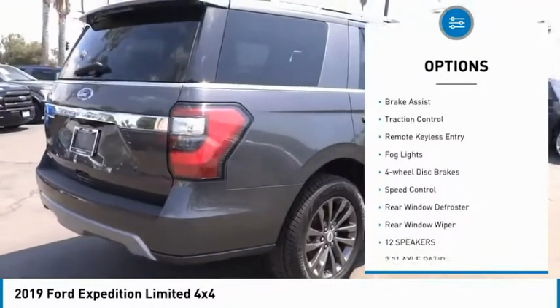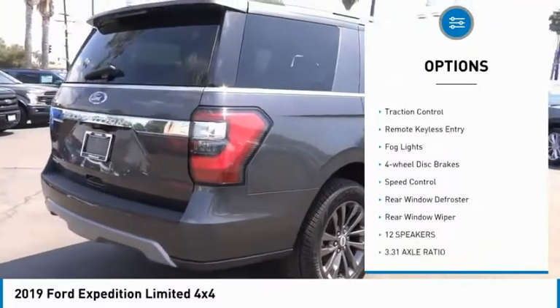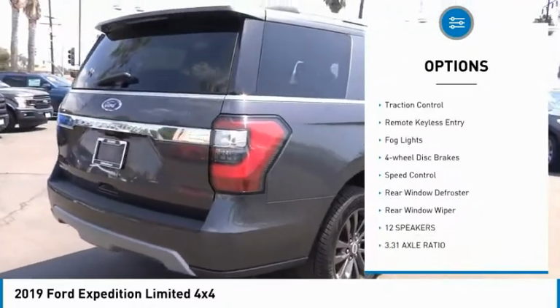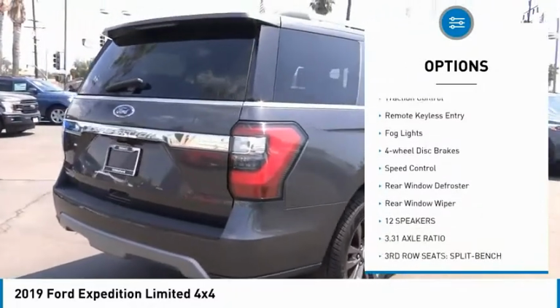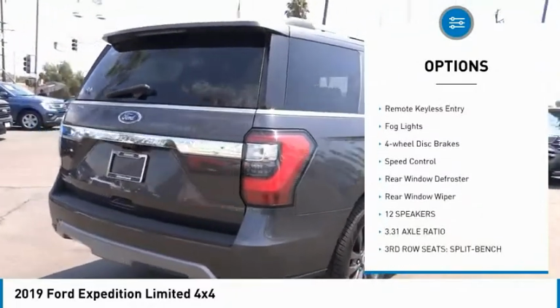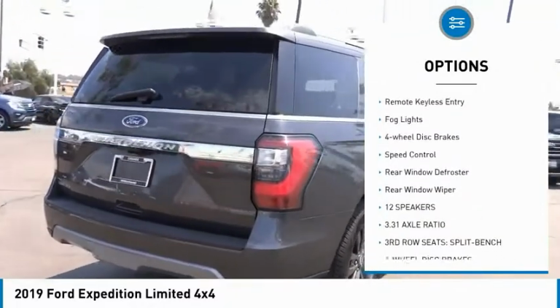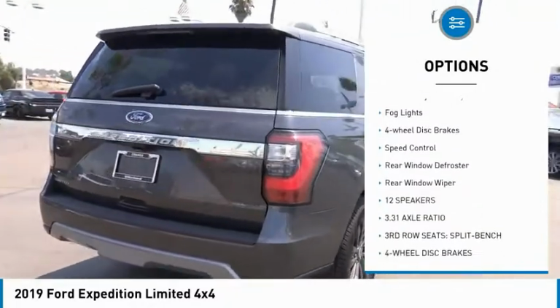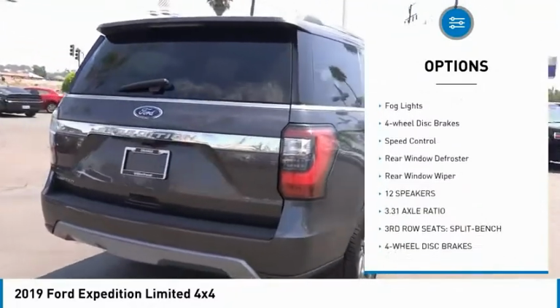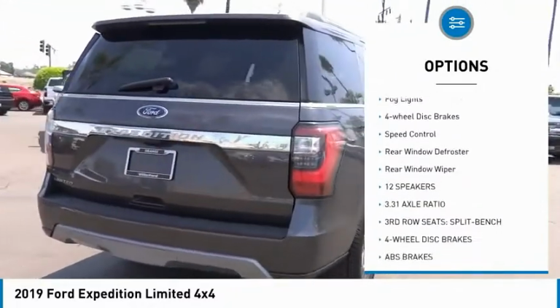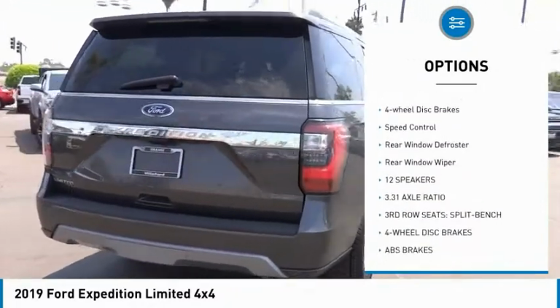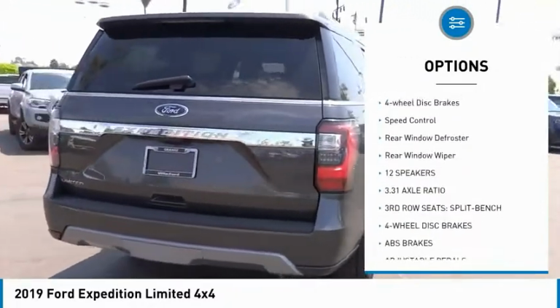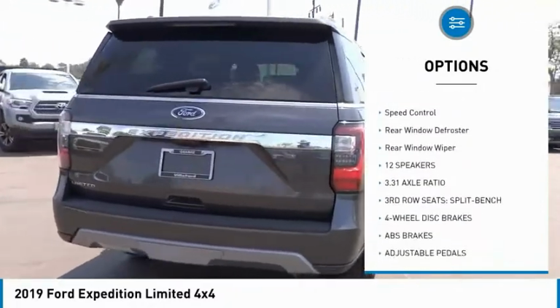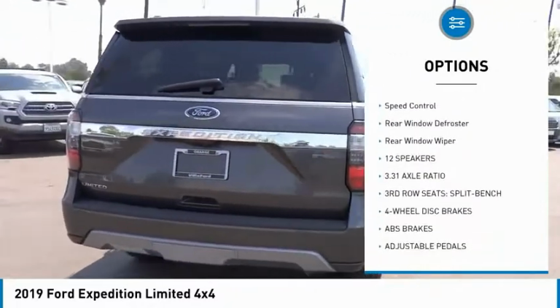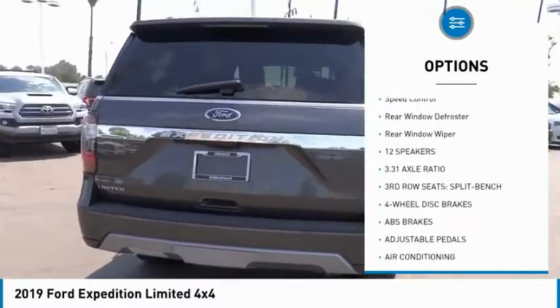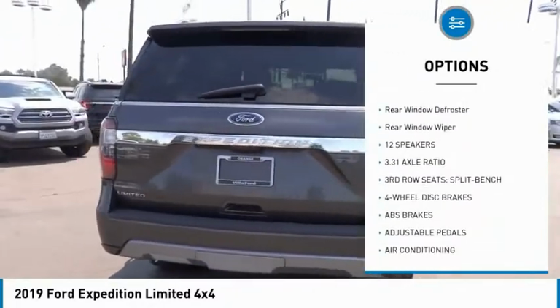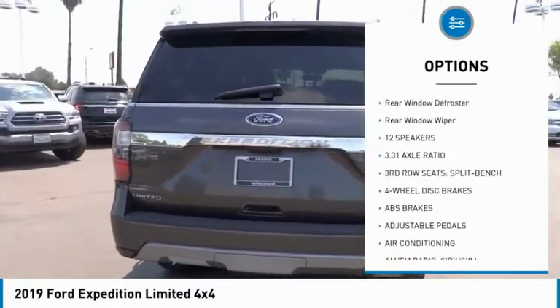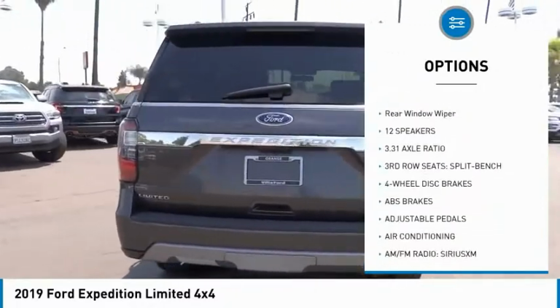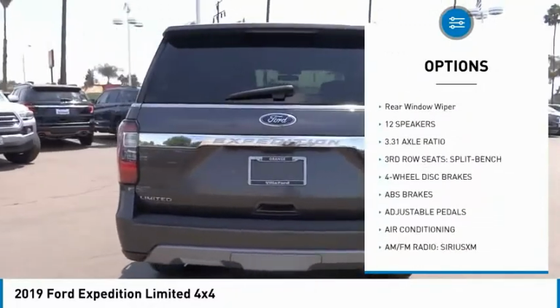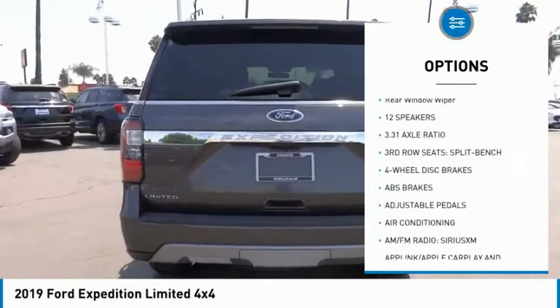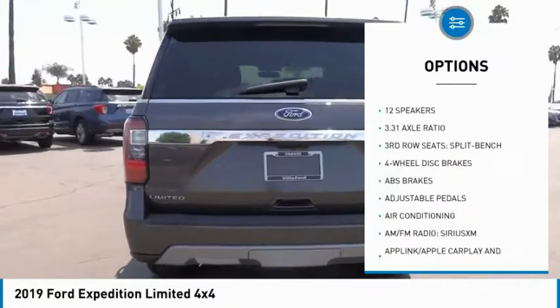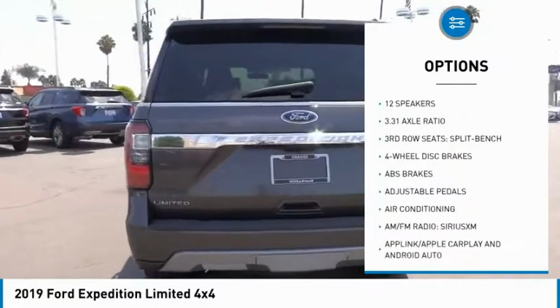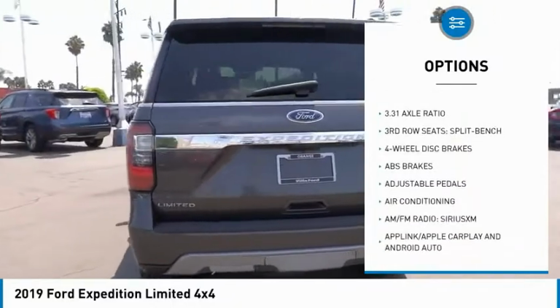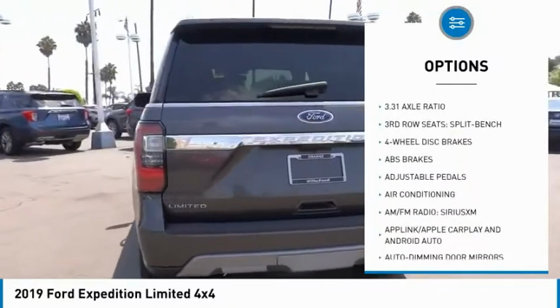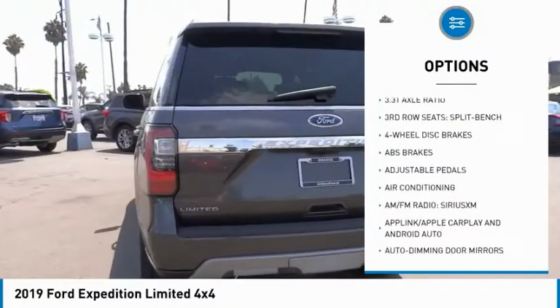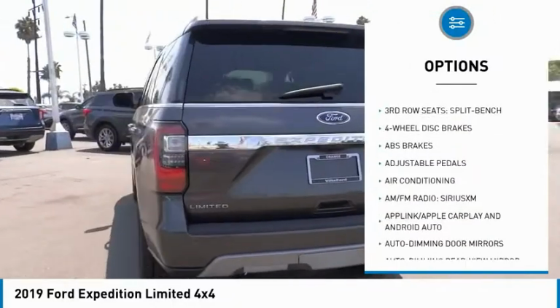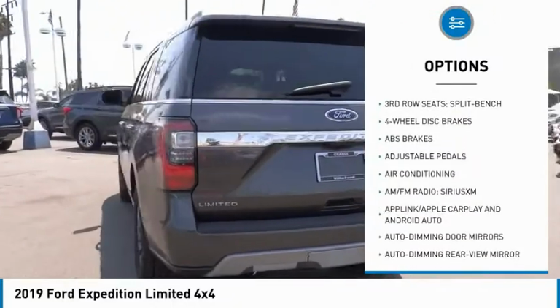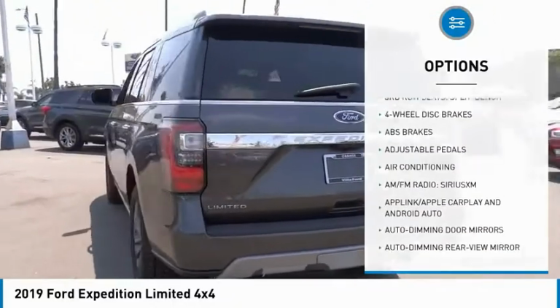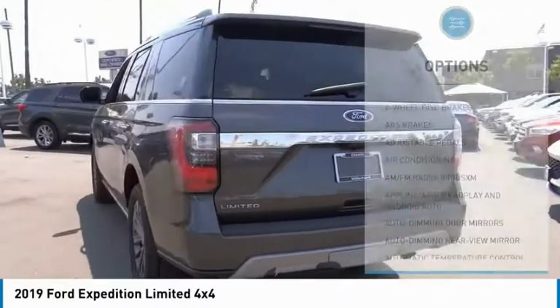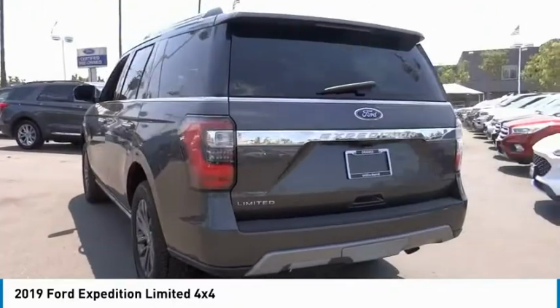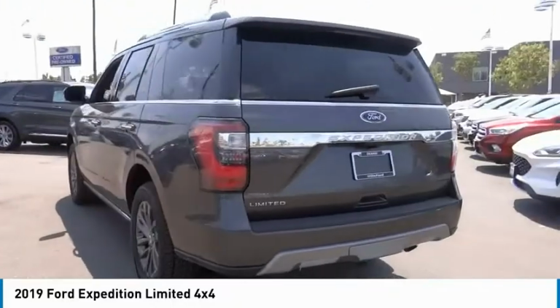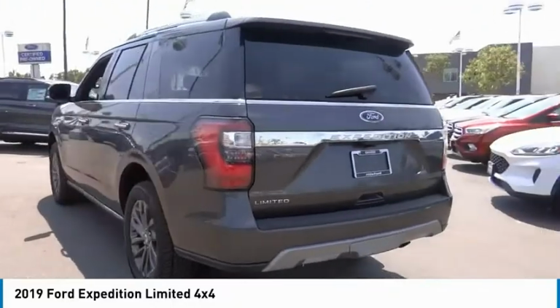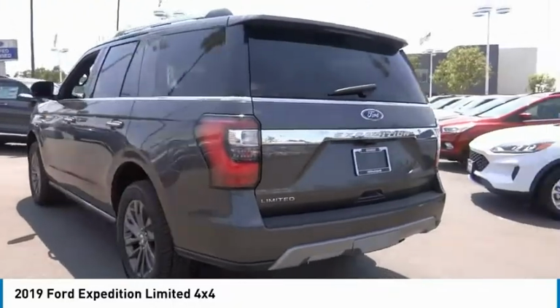Power lift gate. Brake assist. Traction control. Remote keyless entry. Fog lights. Four-wheel disc brakes. Speed control.